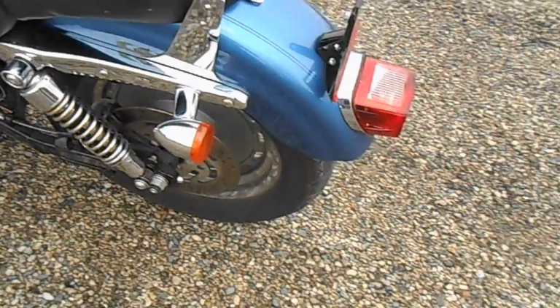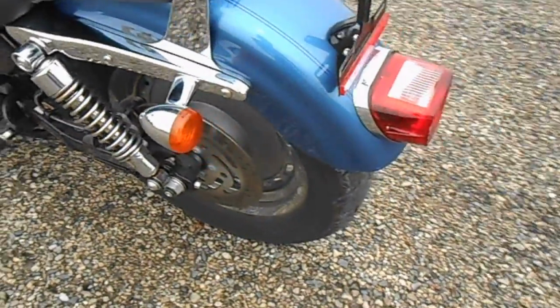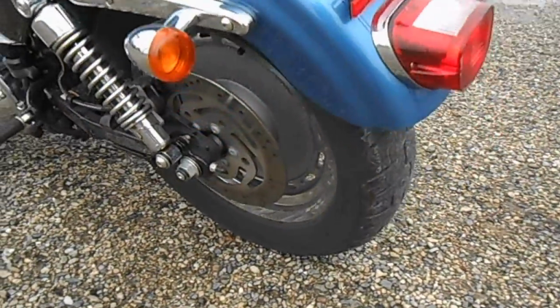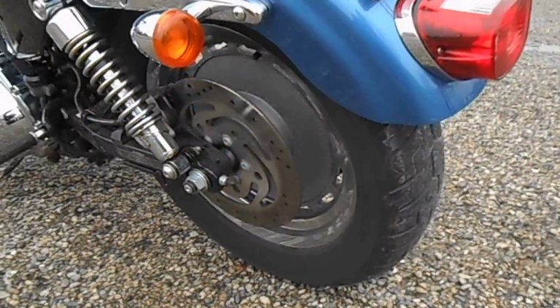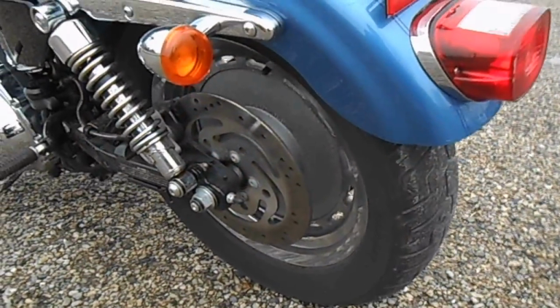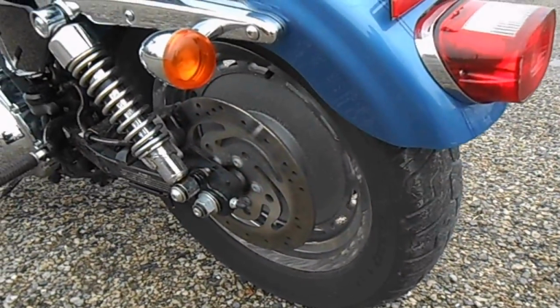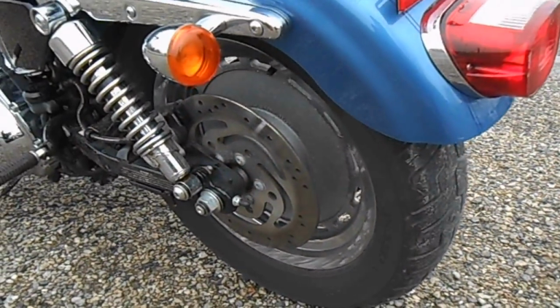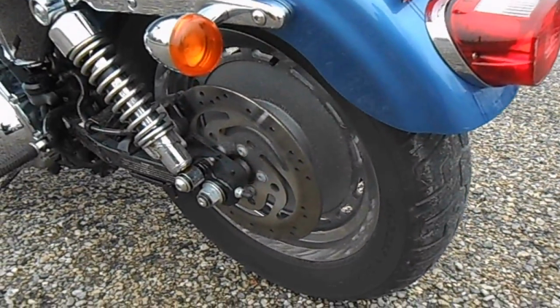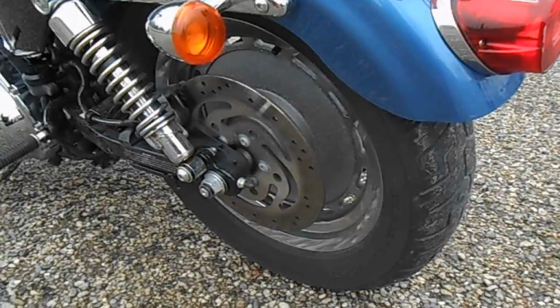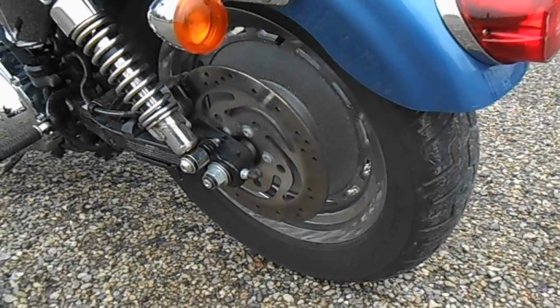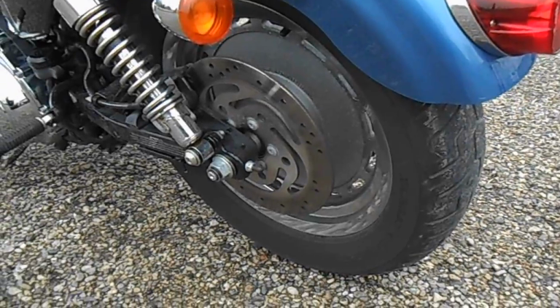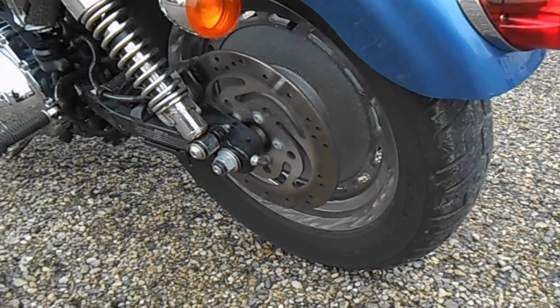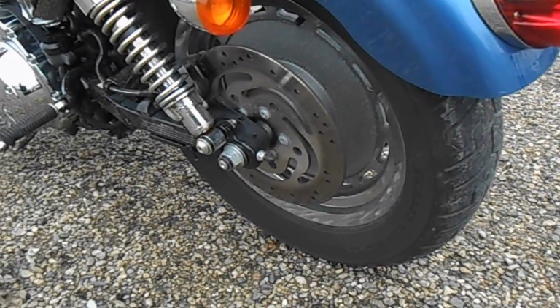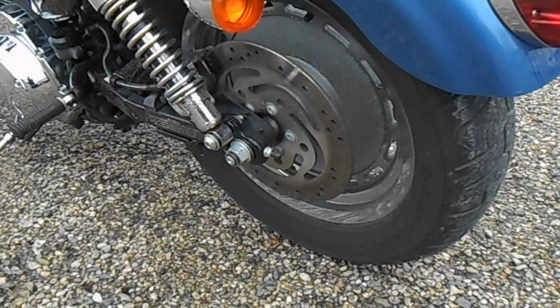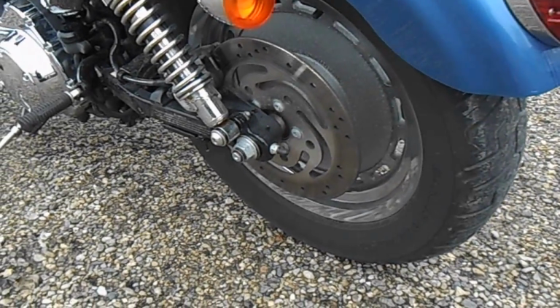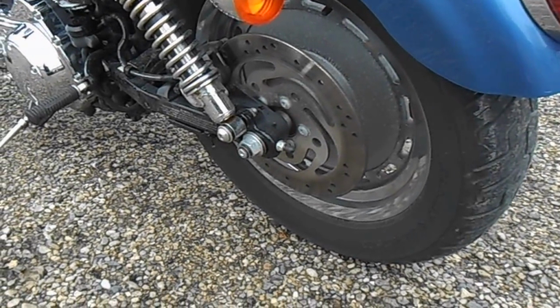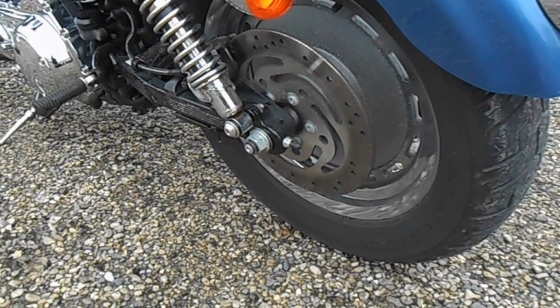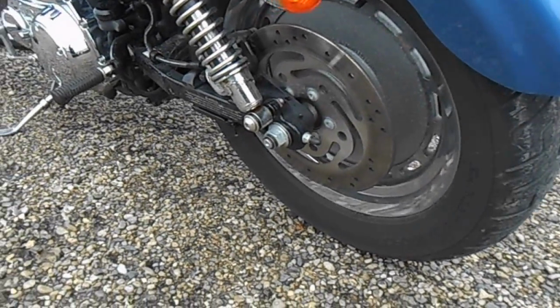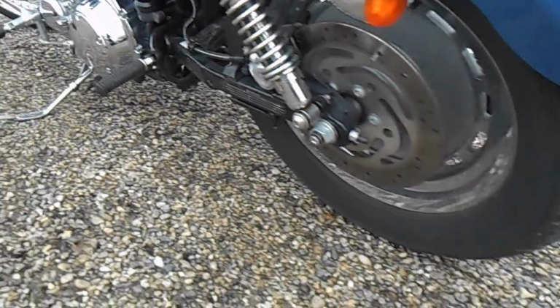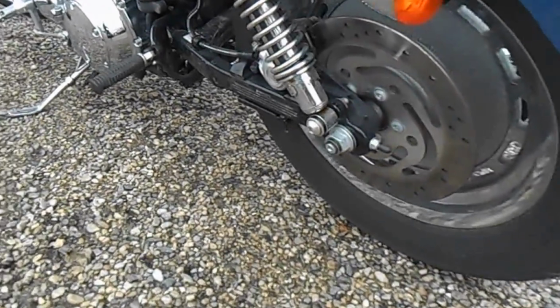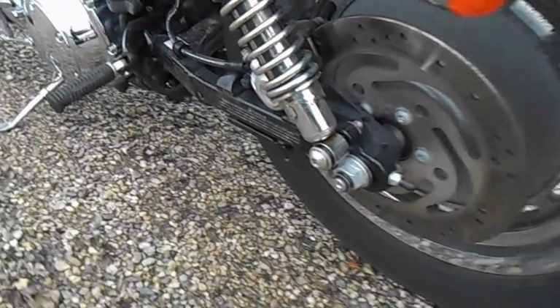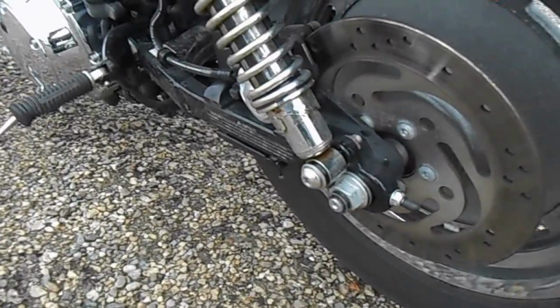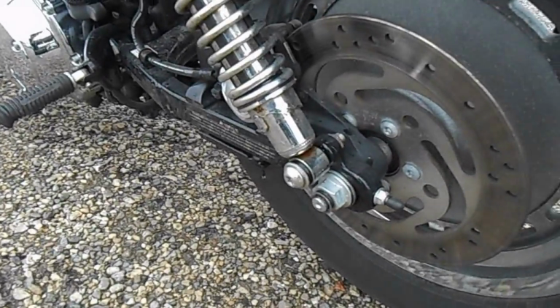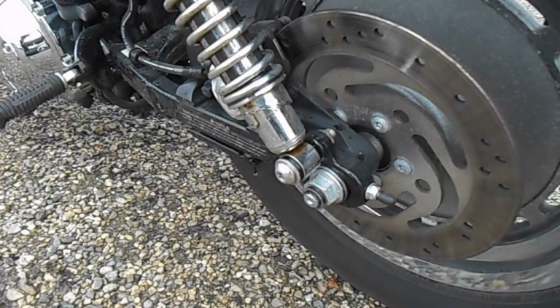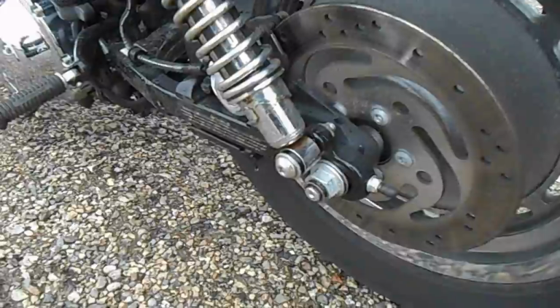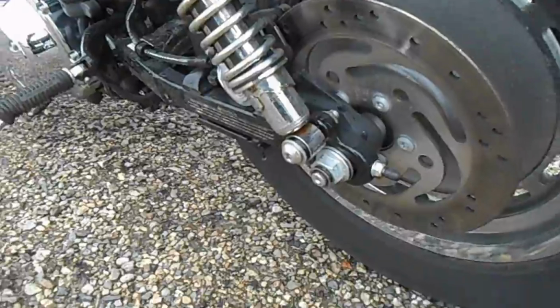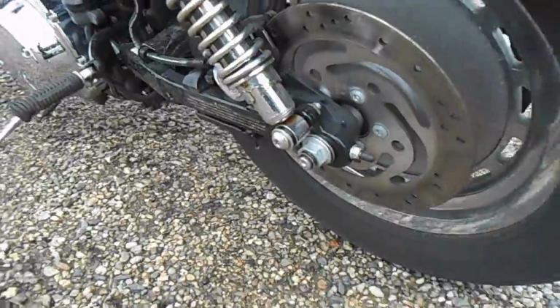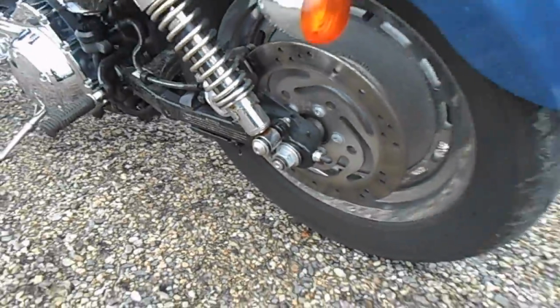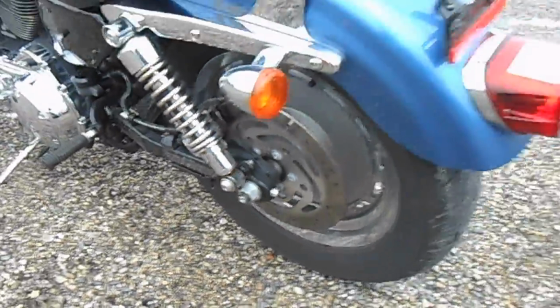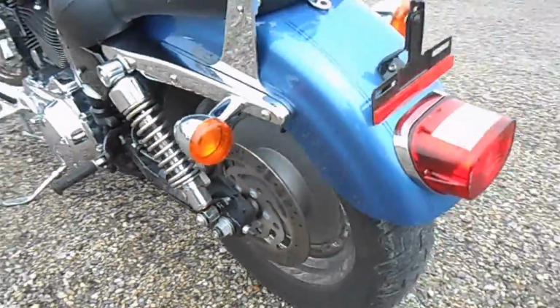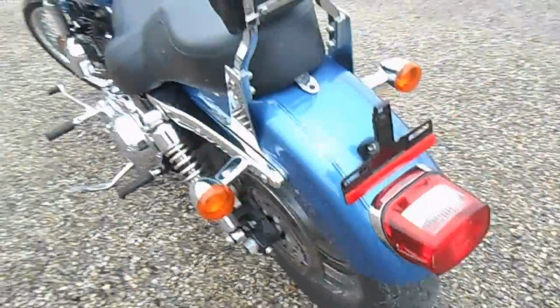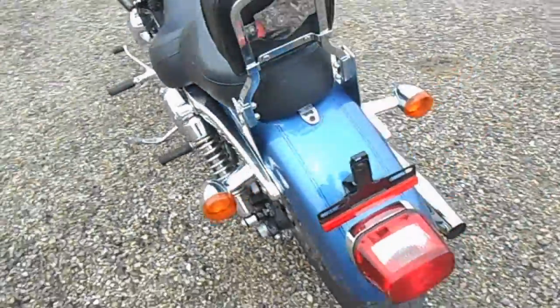Rear tire is in pretty decent shape — I'd say about the same as the front. Got a little rust right there around the shock.